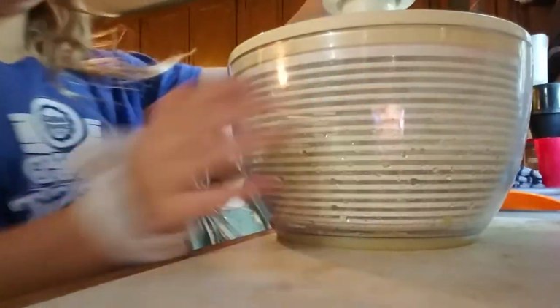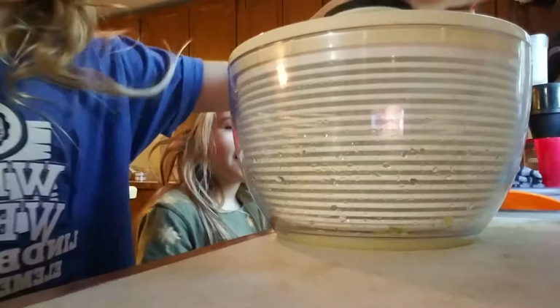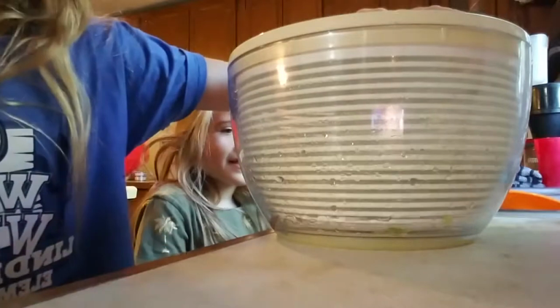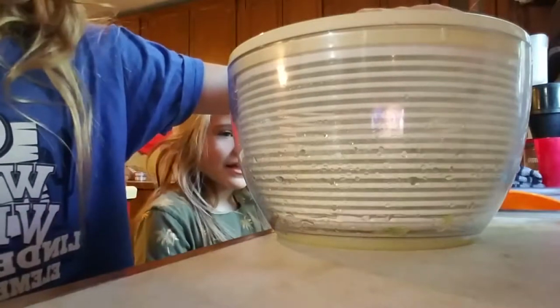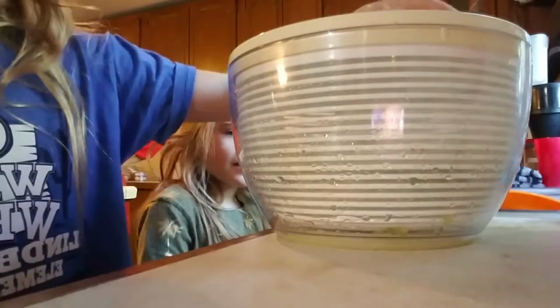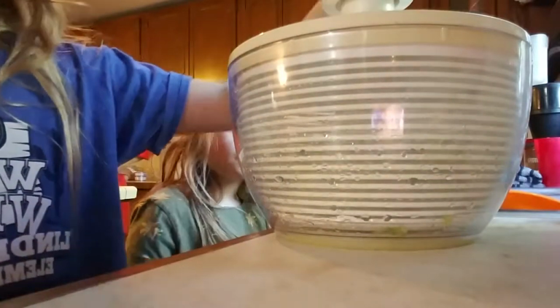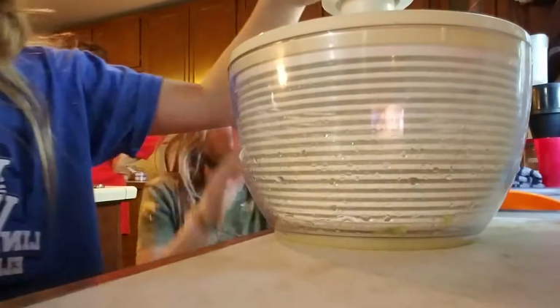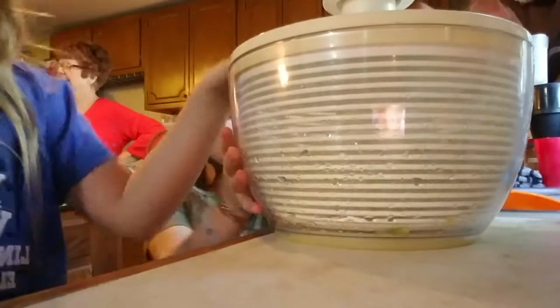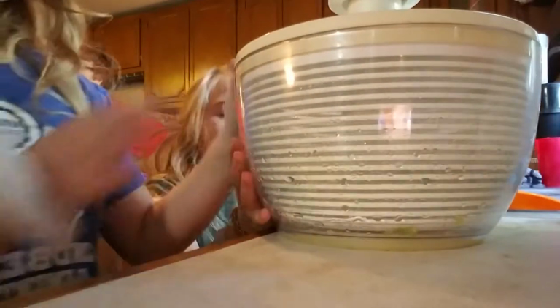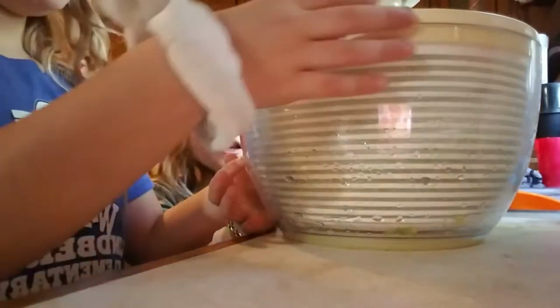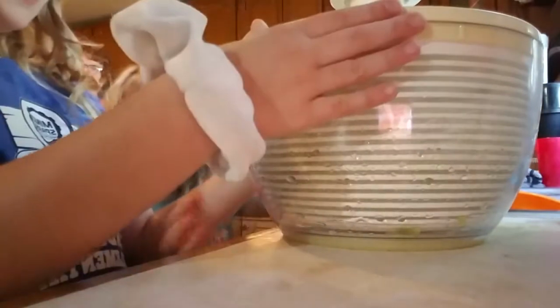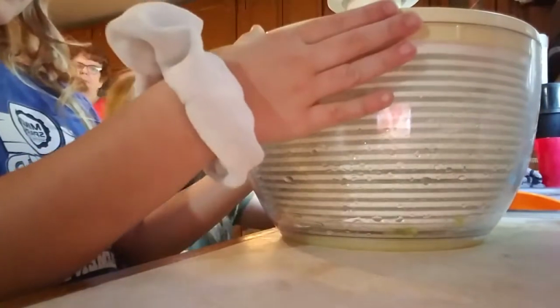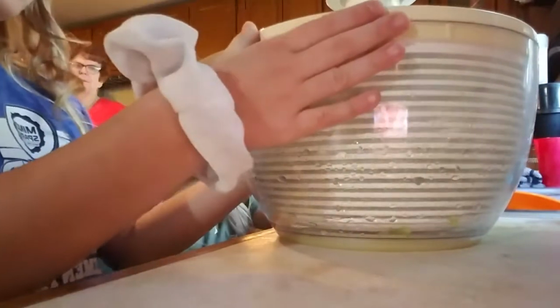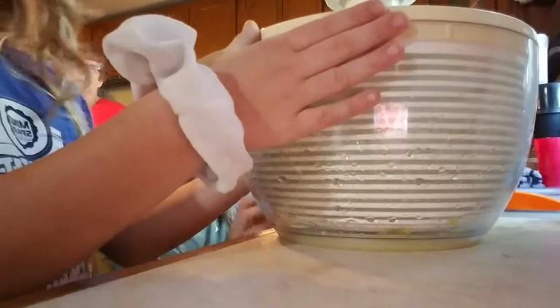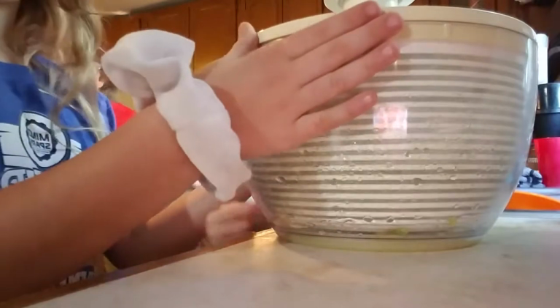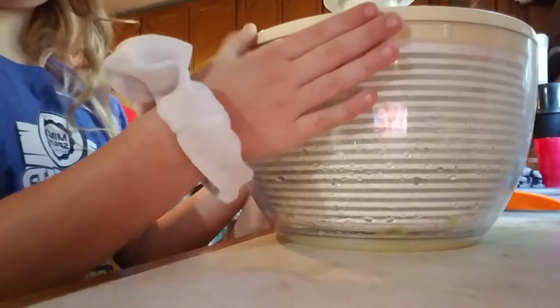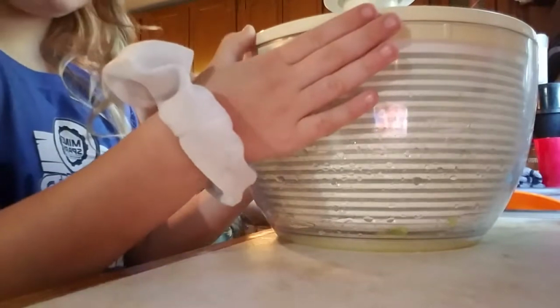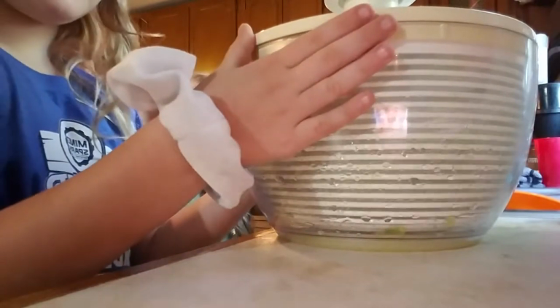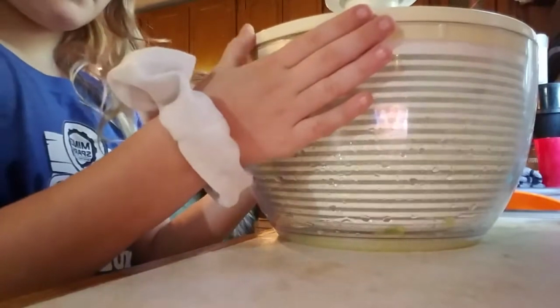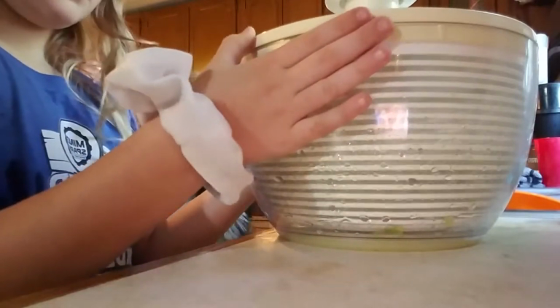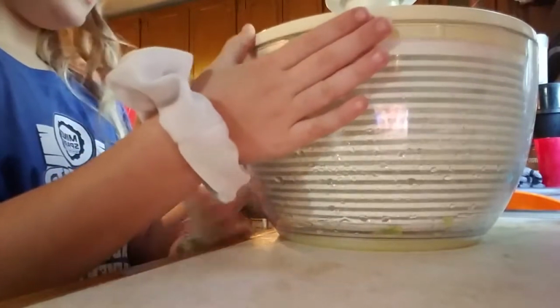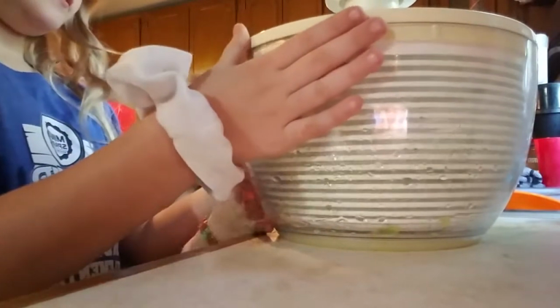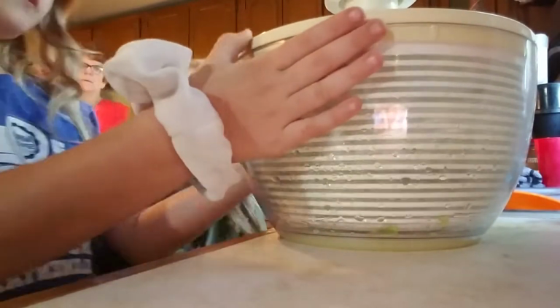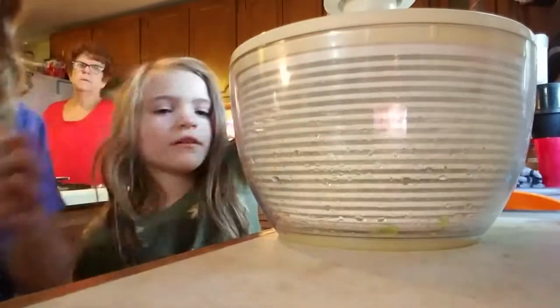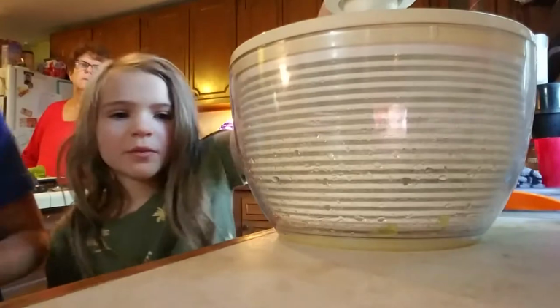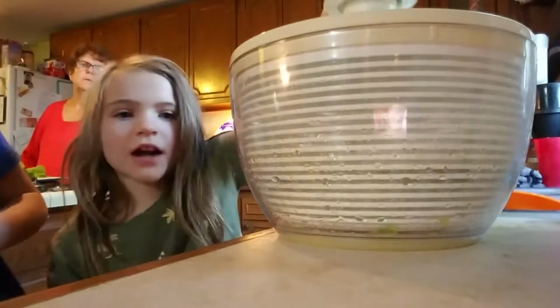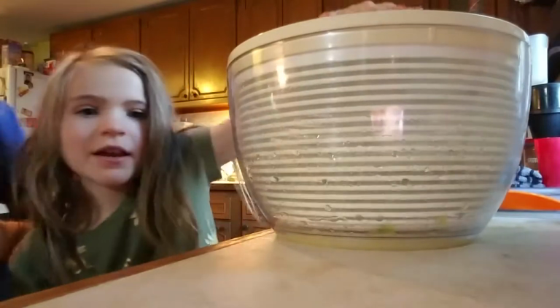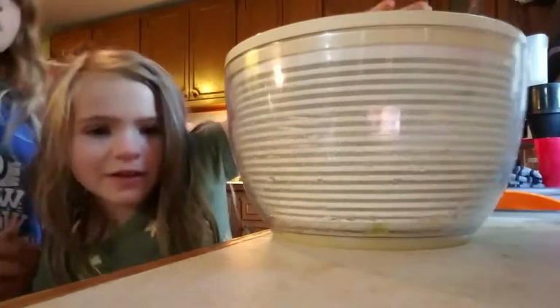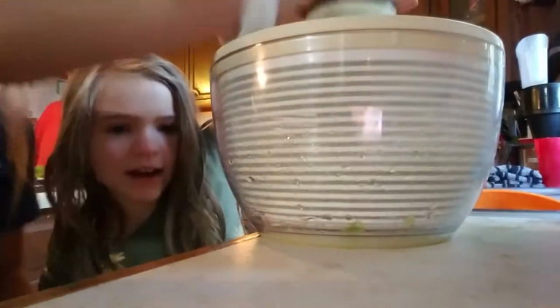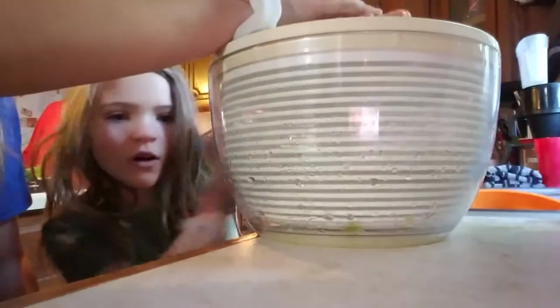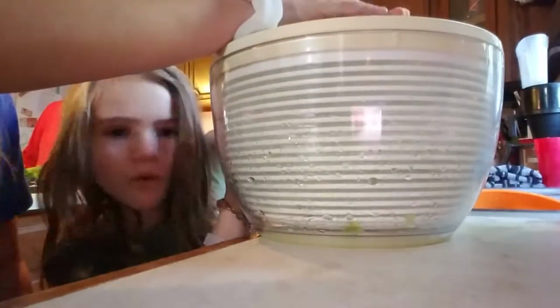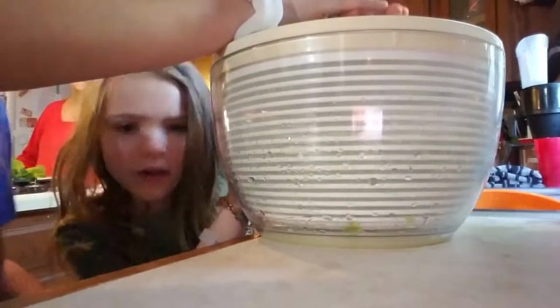This is called a salad spinner, and we just put lettuce in. You put lettuce in here, then you put water, and there's a bowl under here, and then you put the top on and go like that, and it gets all the water out.